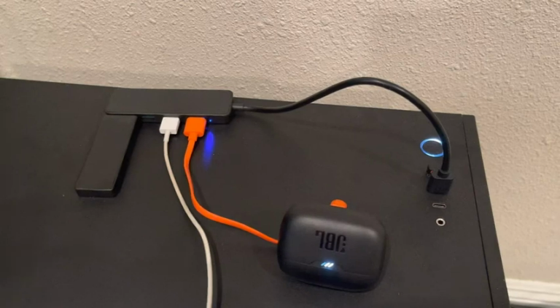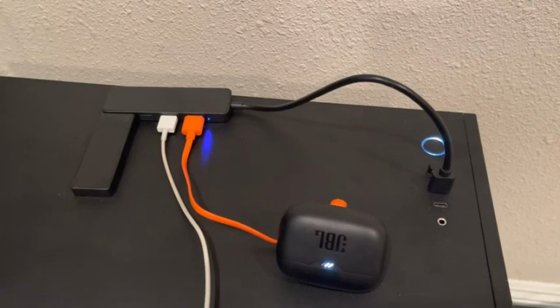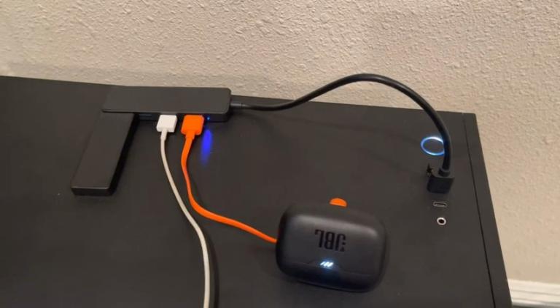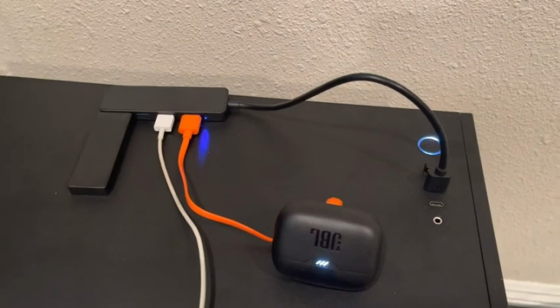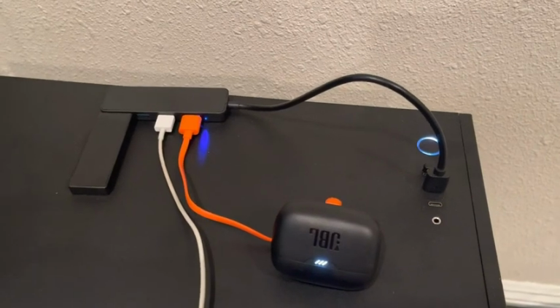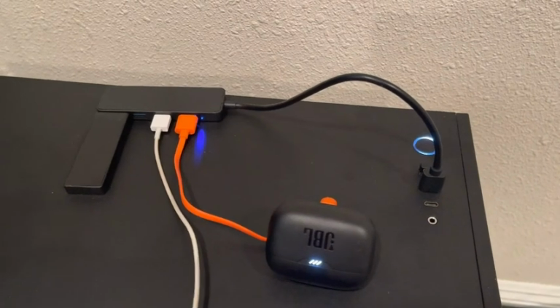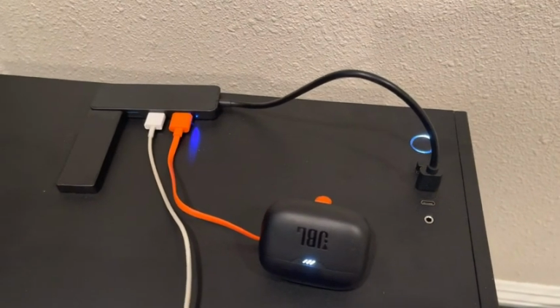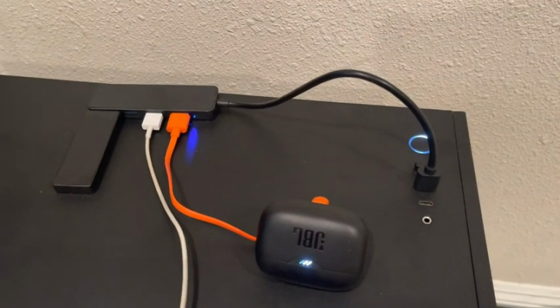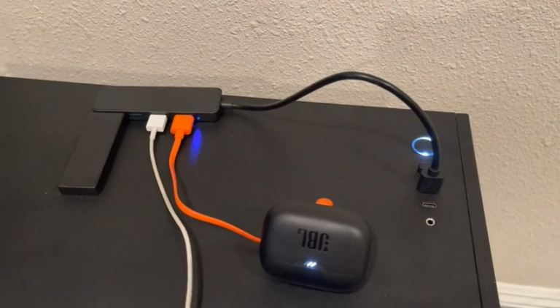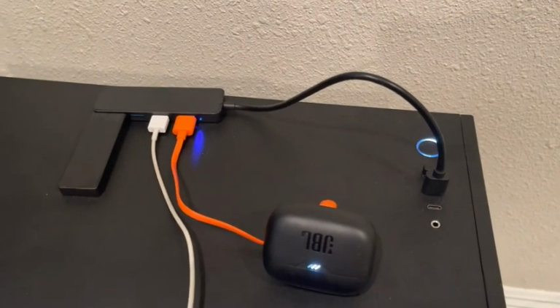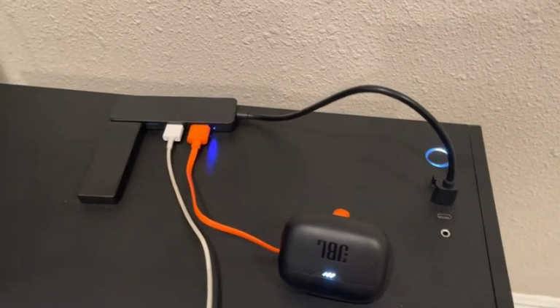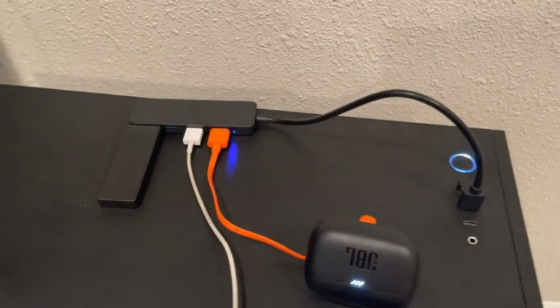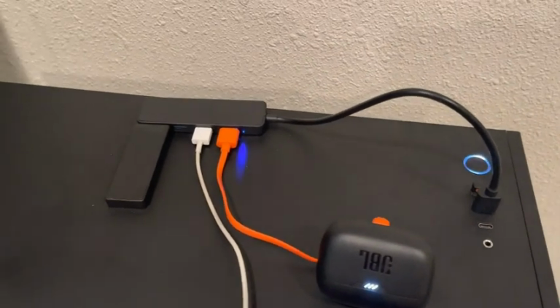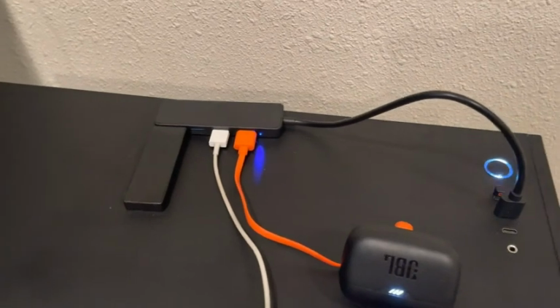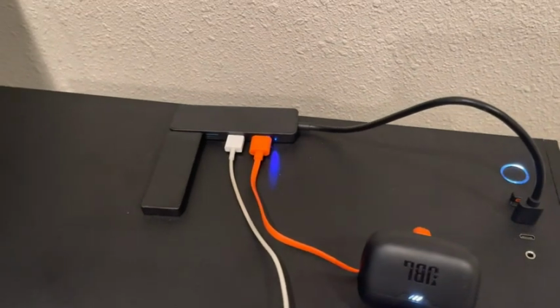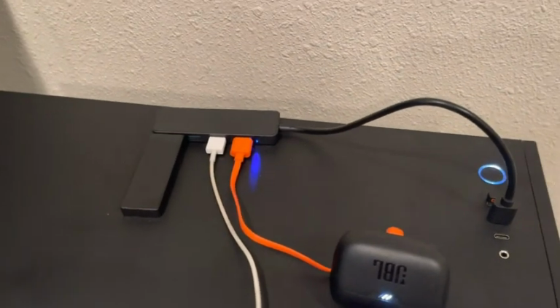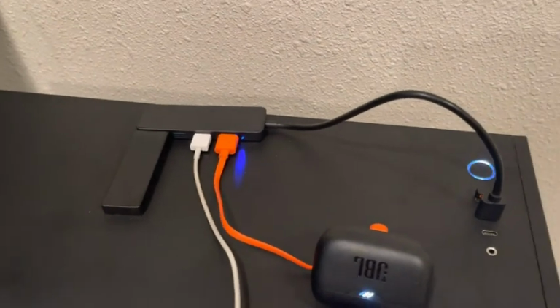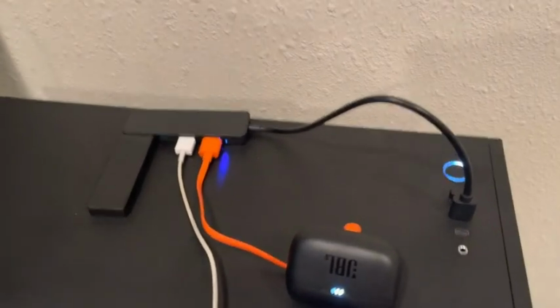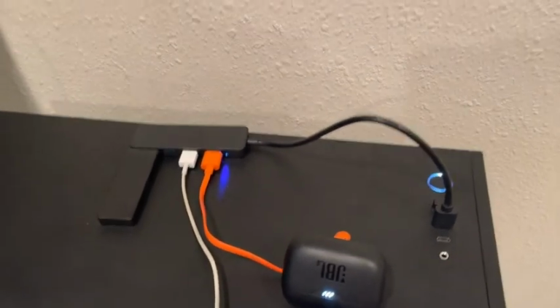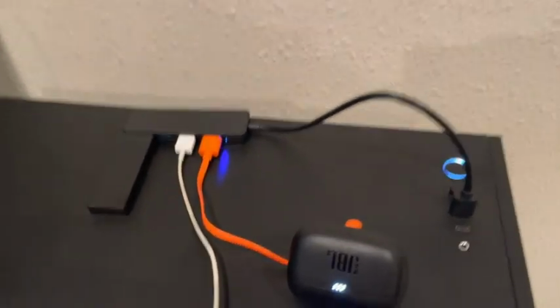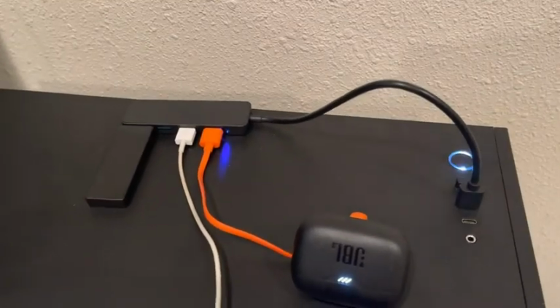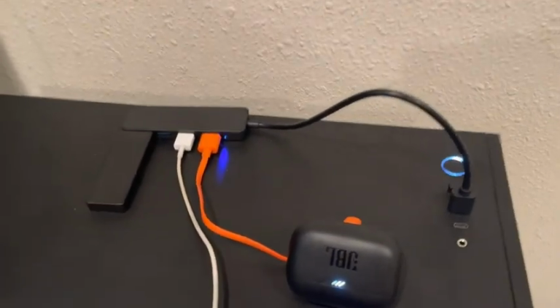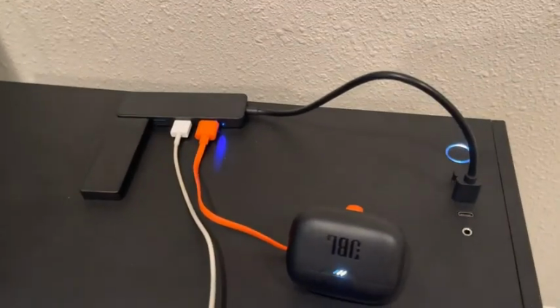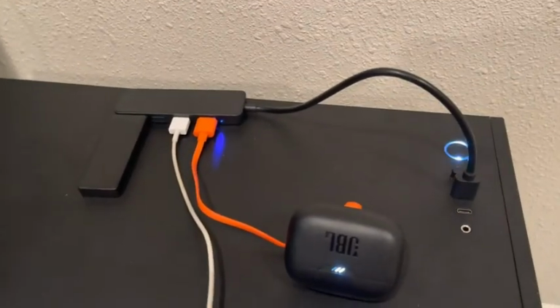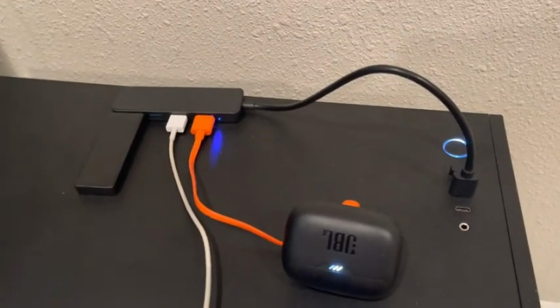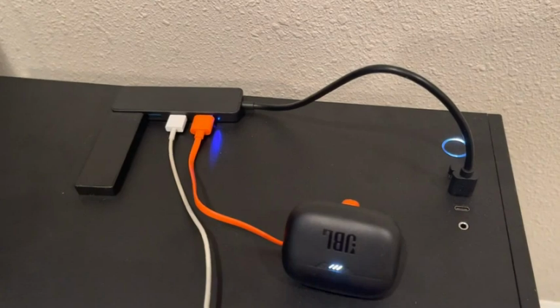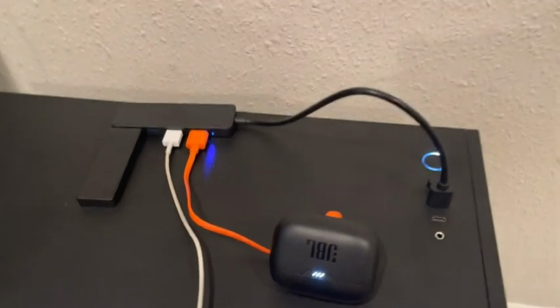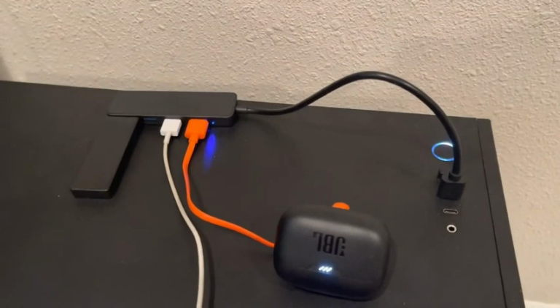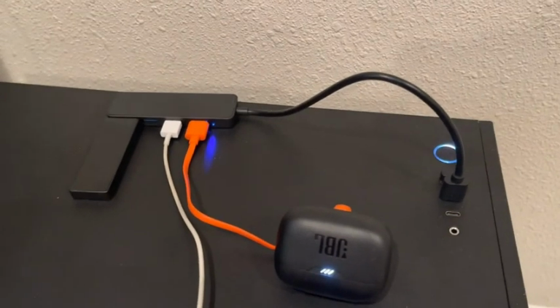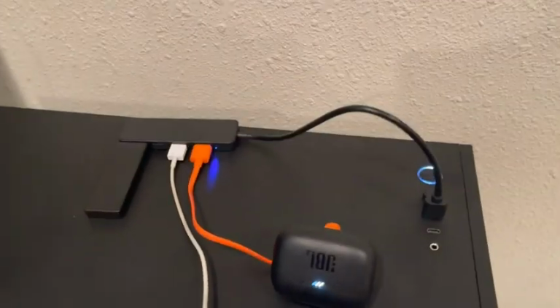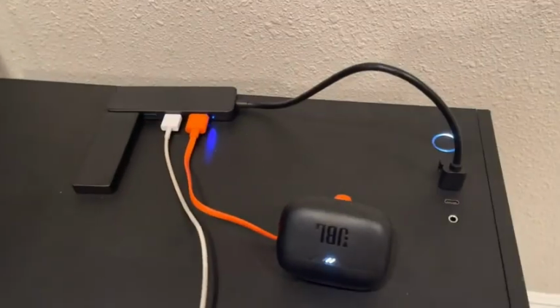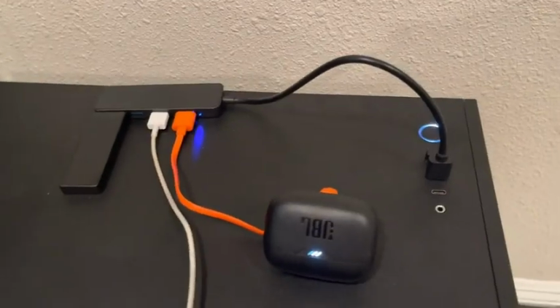Hey guys, it's Blake here. Just wanted to do a quick review of my four-port high-speed USB expander. This thing is awesome. I've been looking for something just like this for so long. Now that I have it set up, I will never go back.